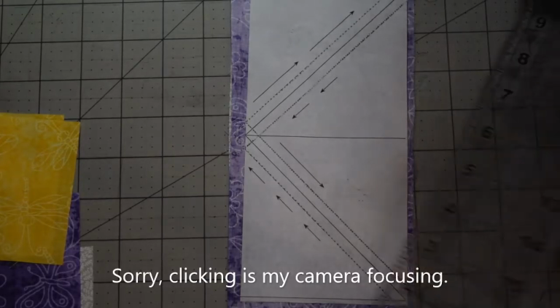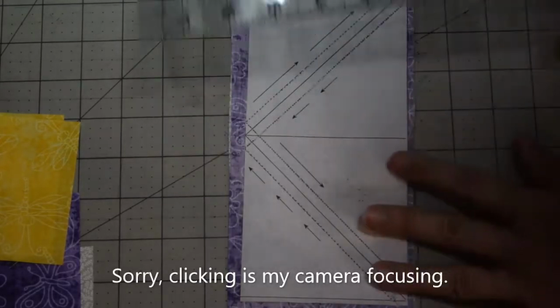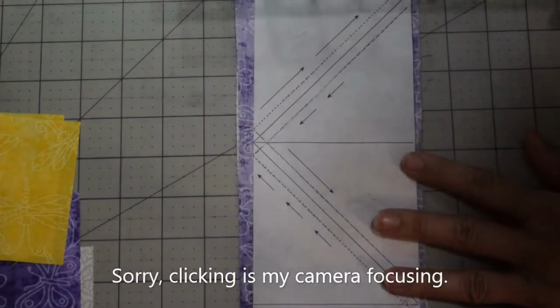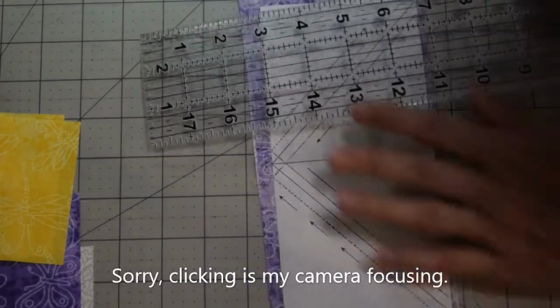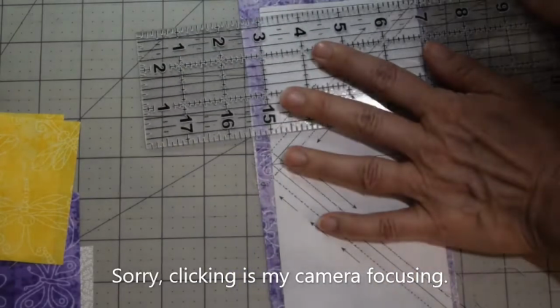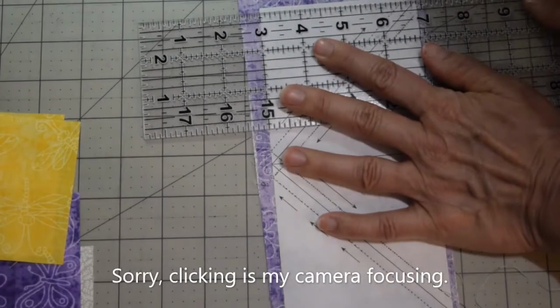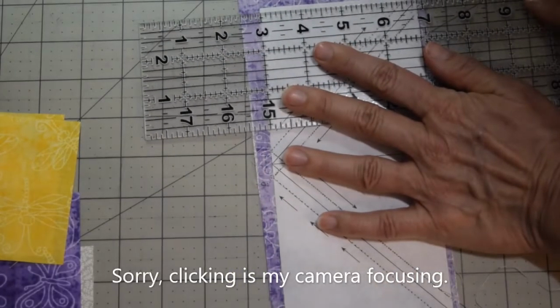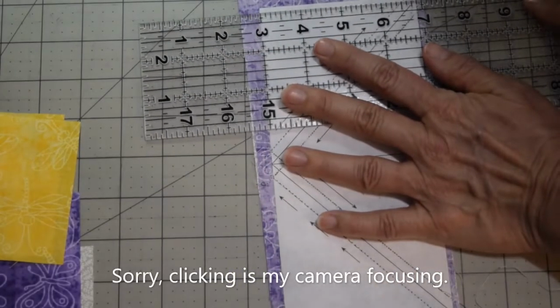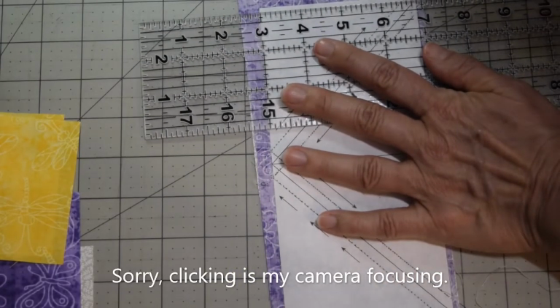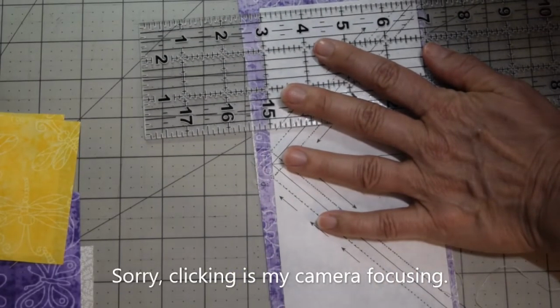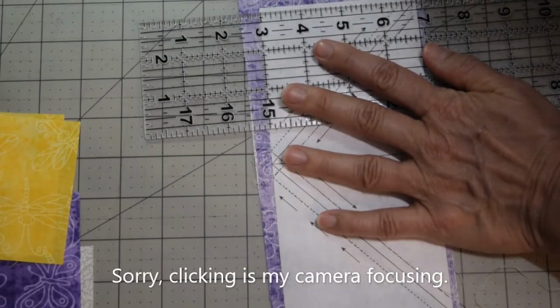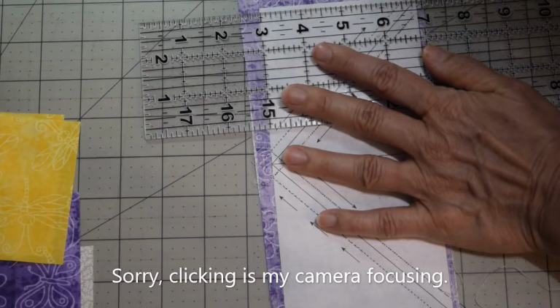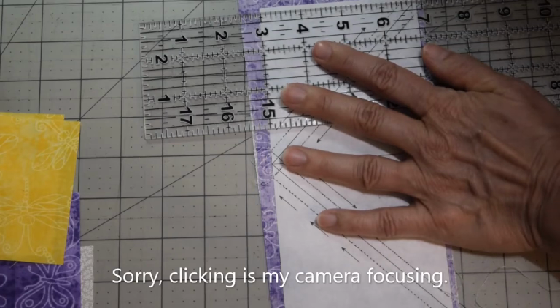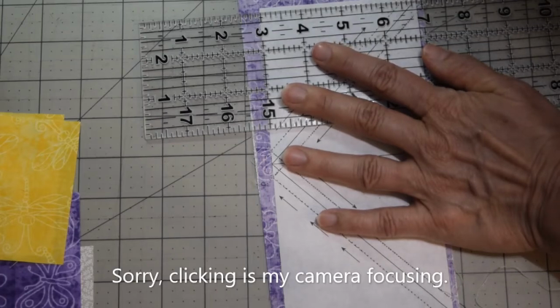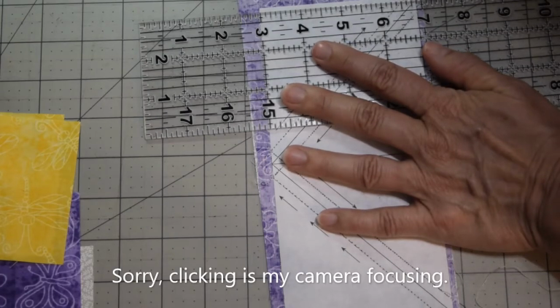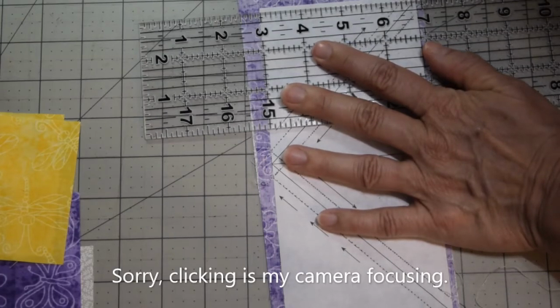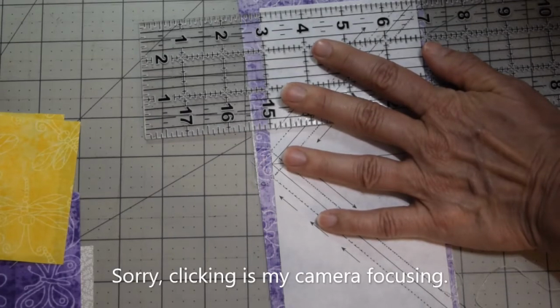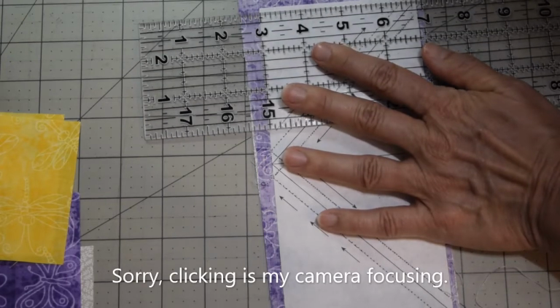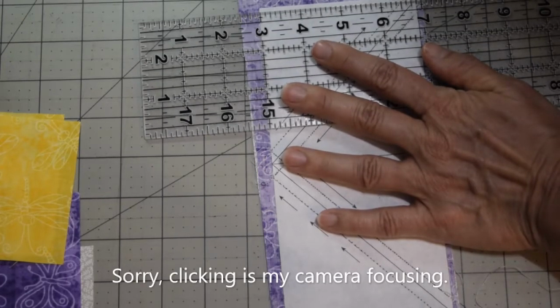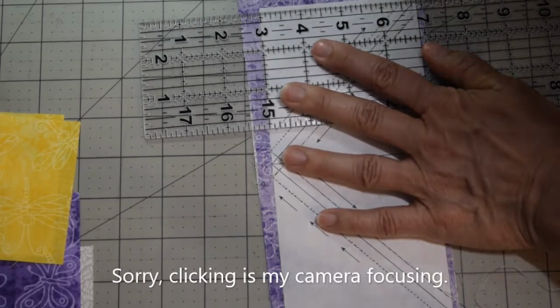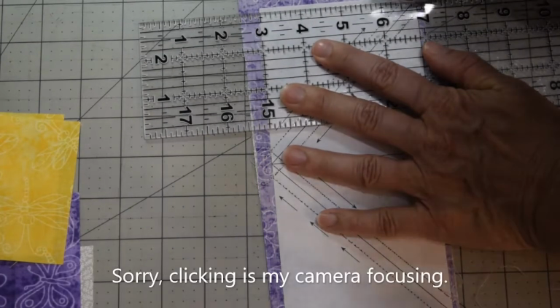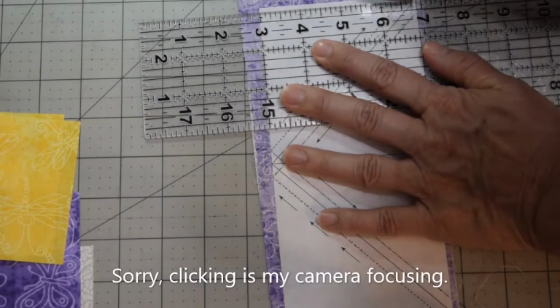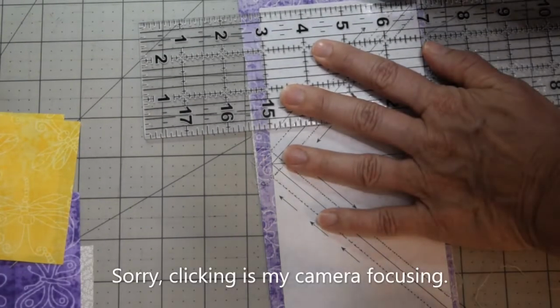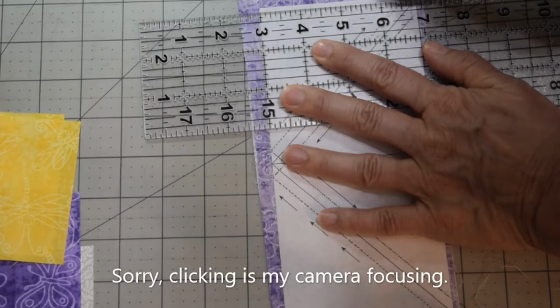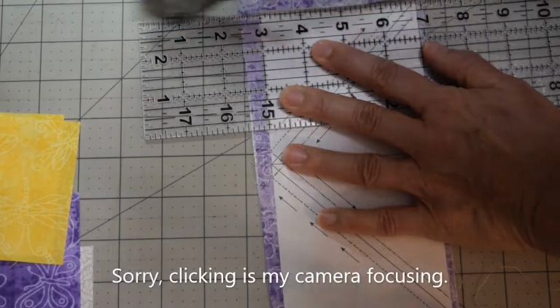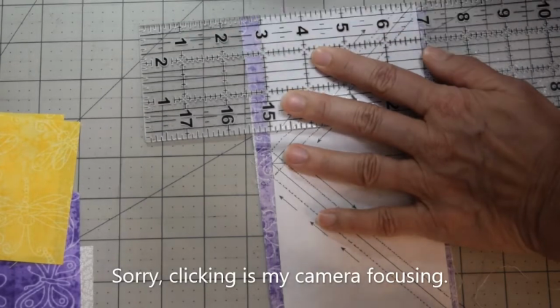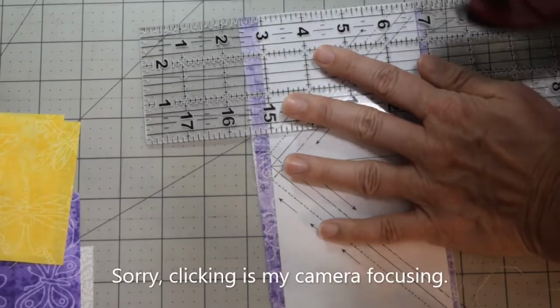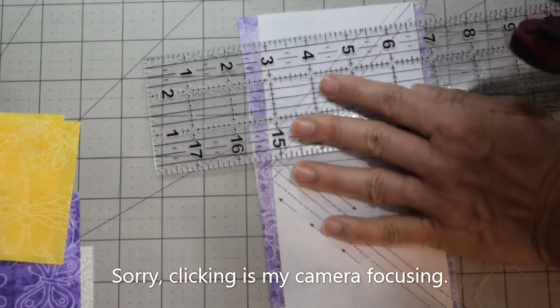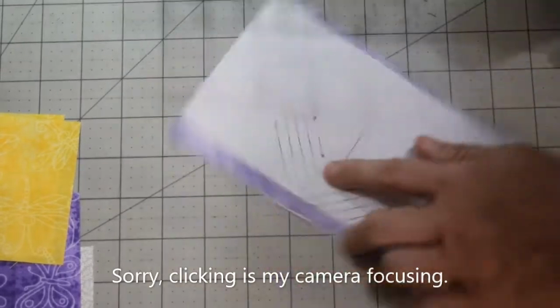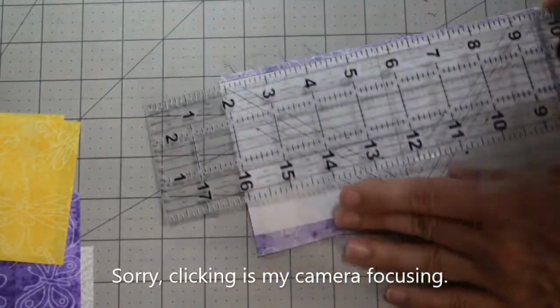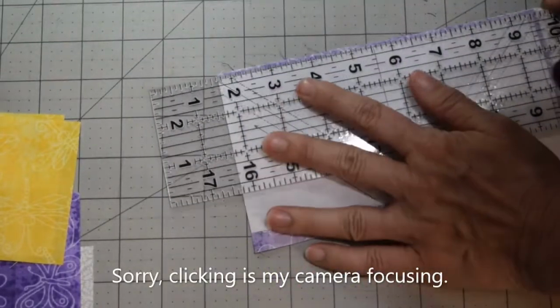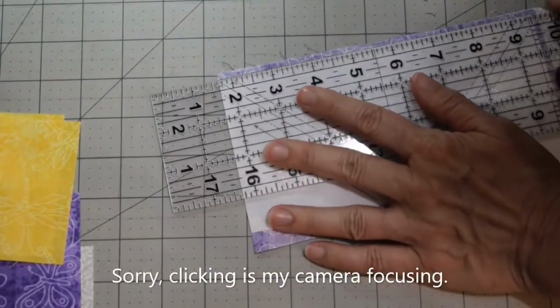Now that we've got this stitched, remove your pins and get them out of the way. Using your rotary cutter and ruler, line up your edges to the solid line on your ruler, and then cut — you're going to cut all four outside edges.